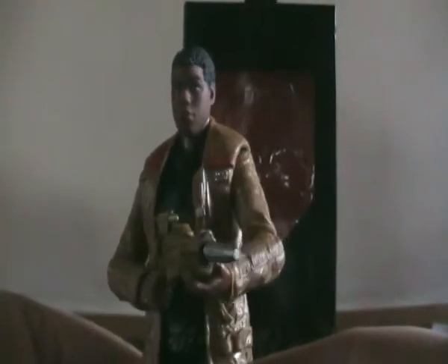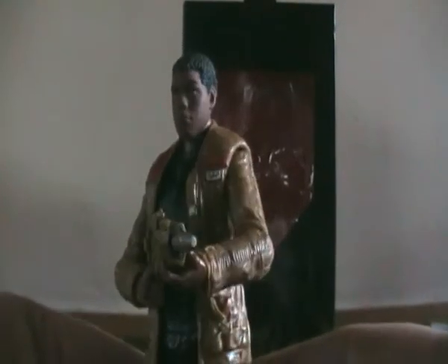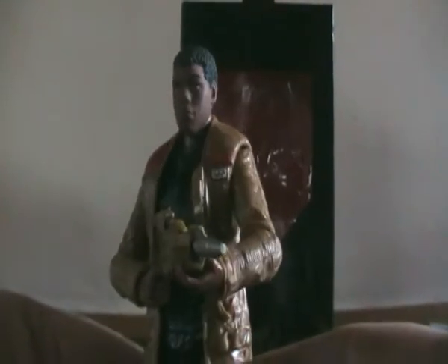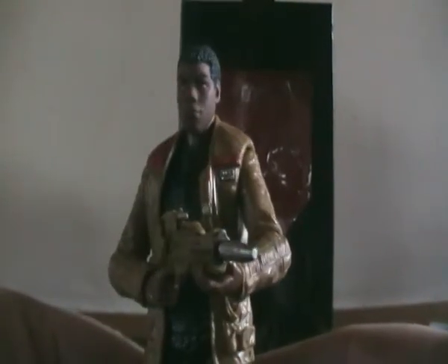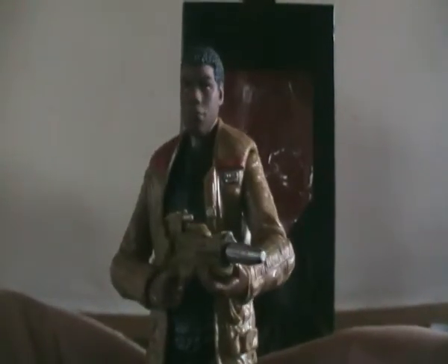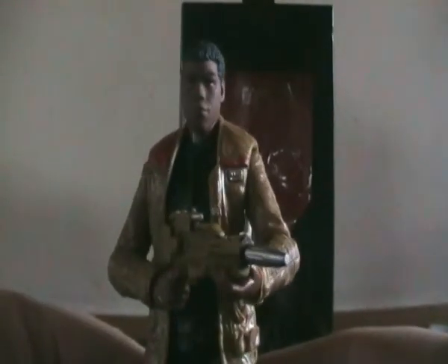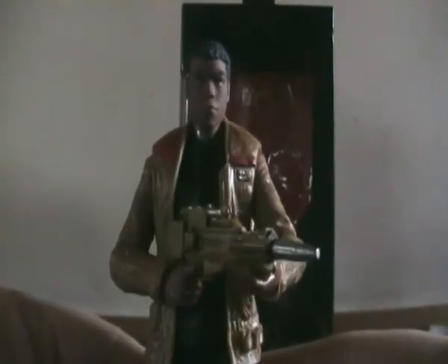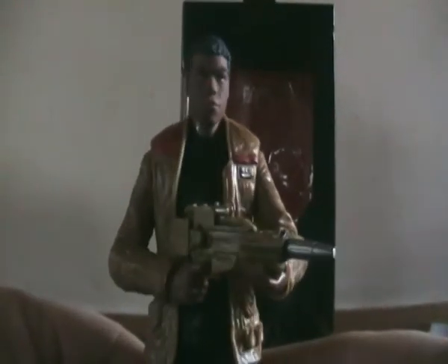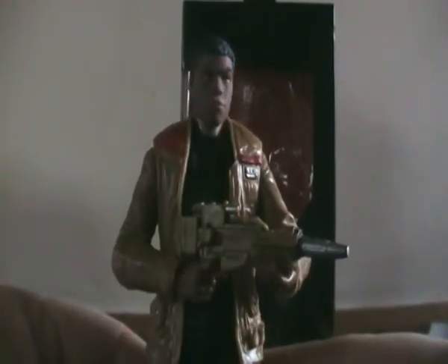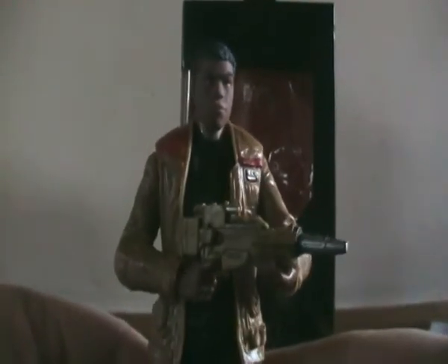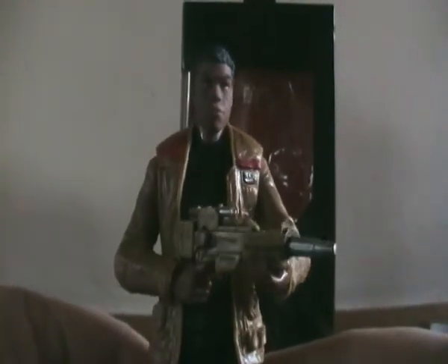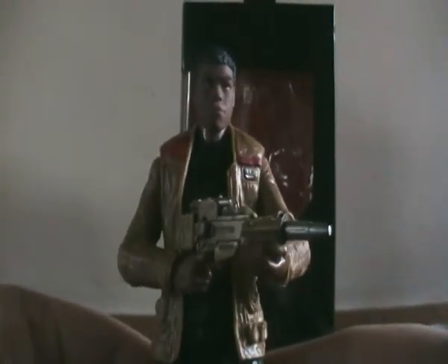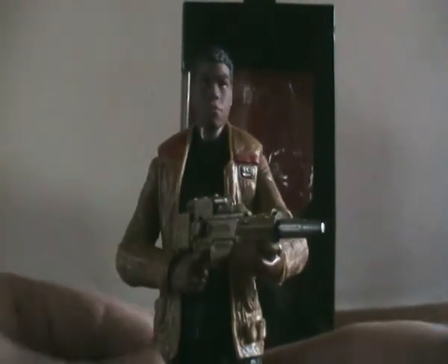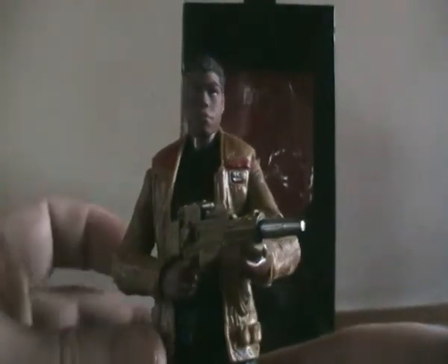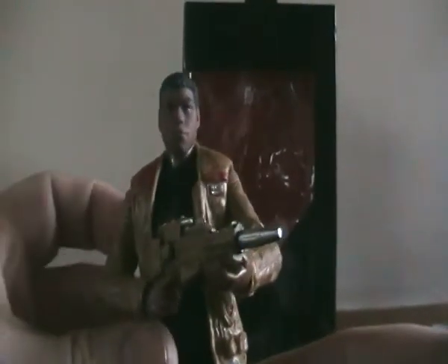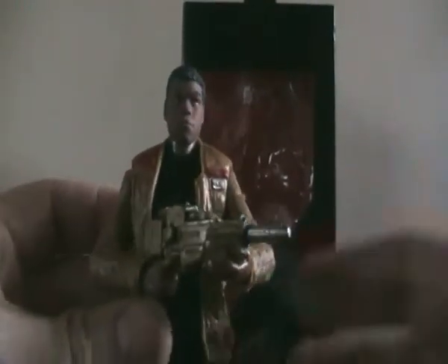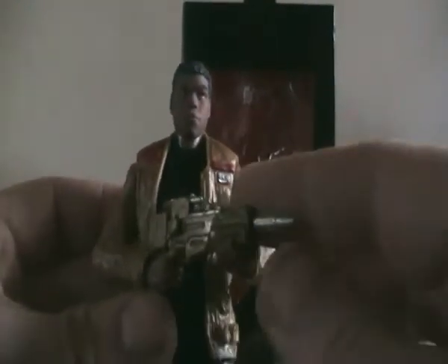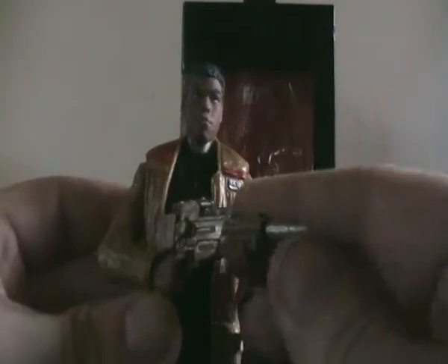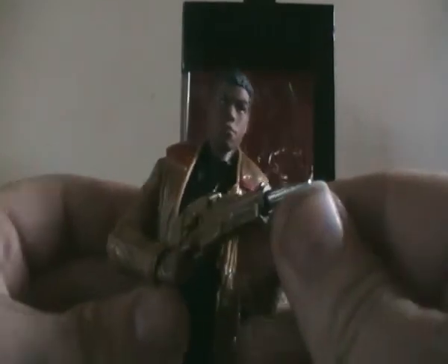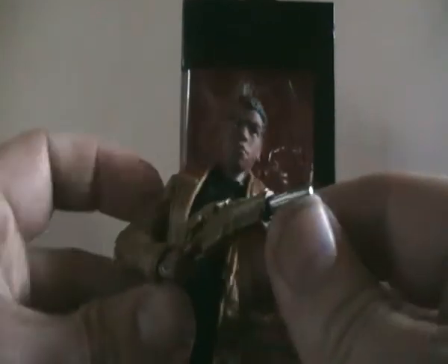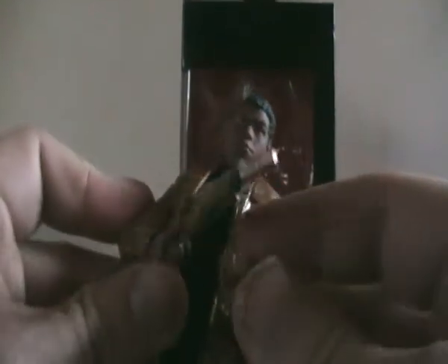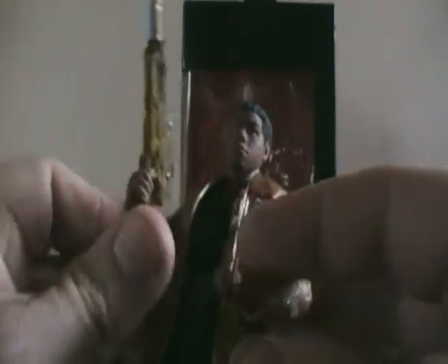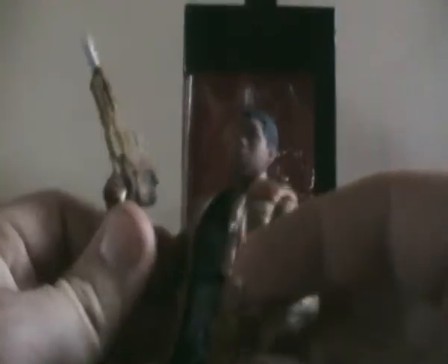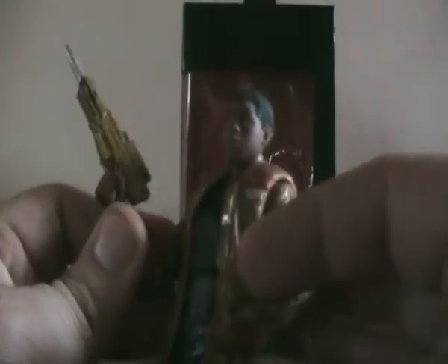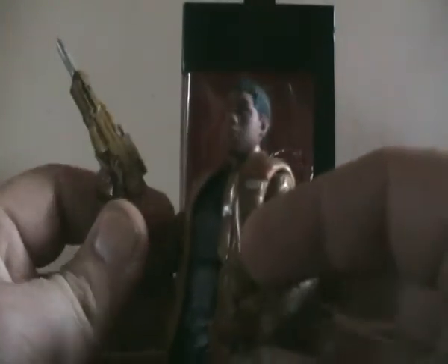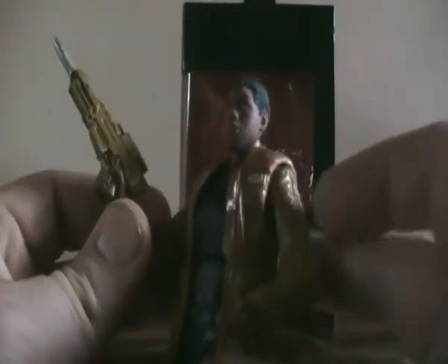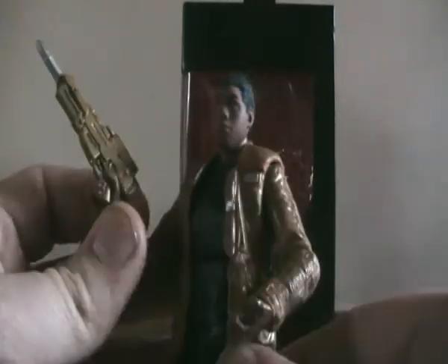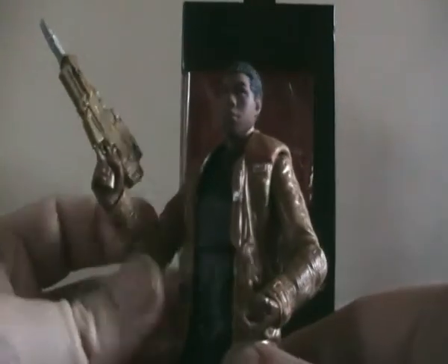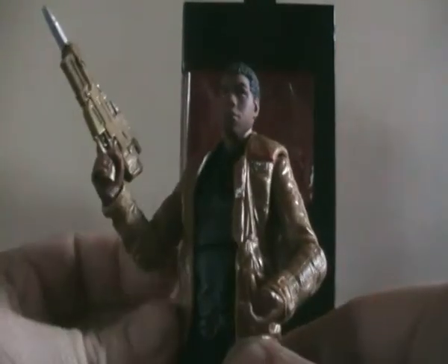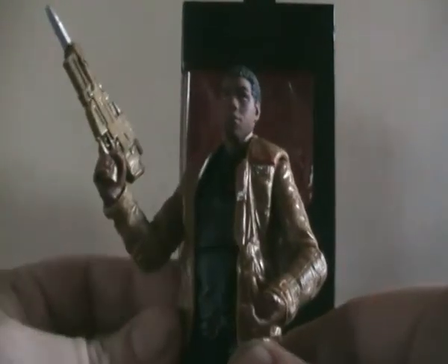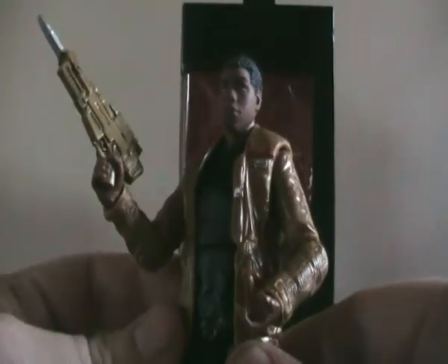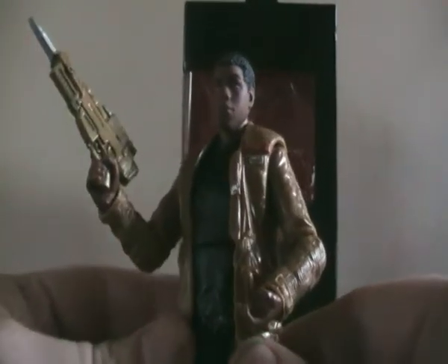He comes with a blaster, which is pretty much a scaled-up version of the one that the 3.25-inch figure comes with.